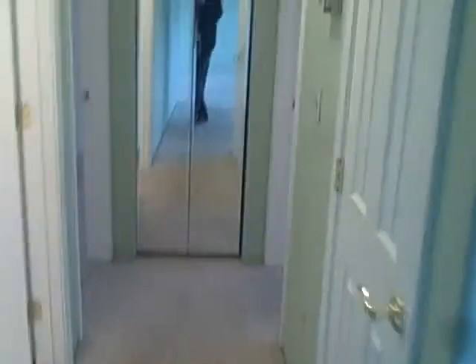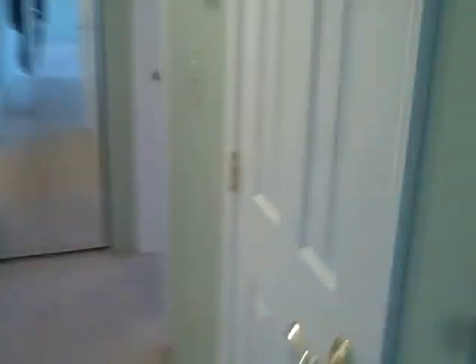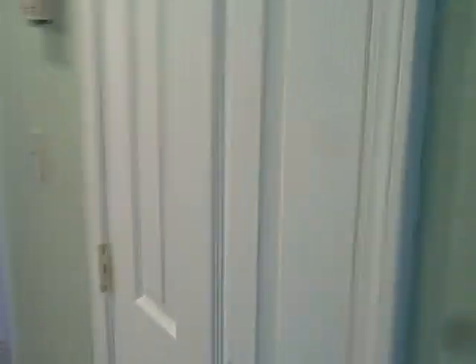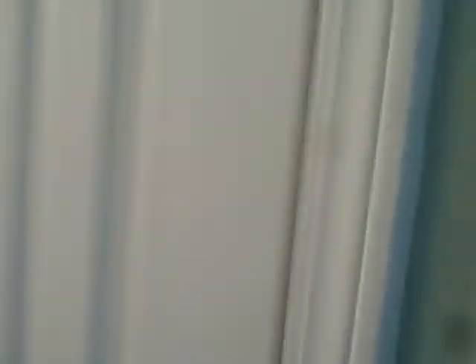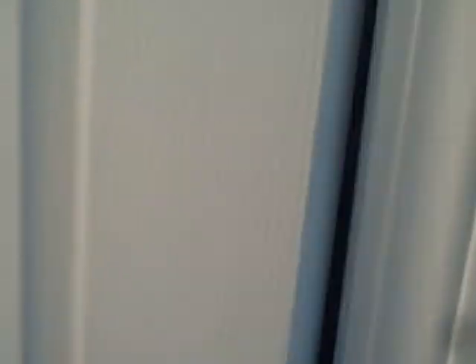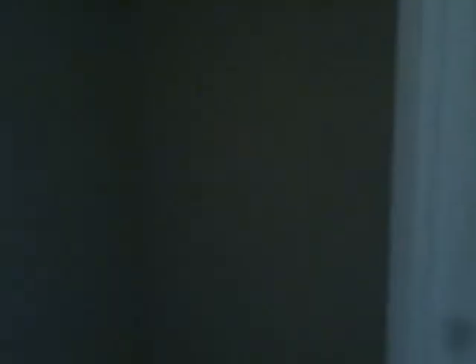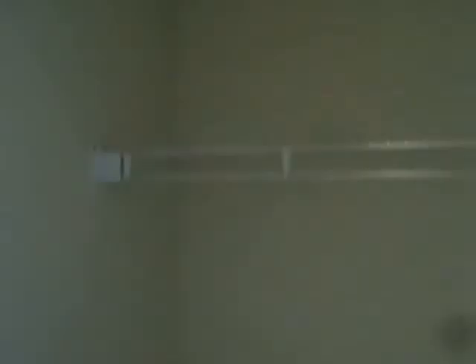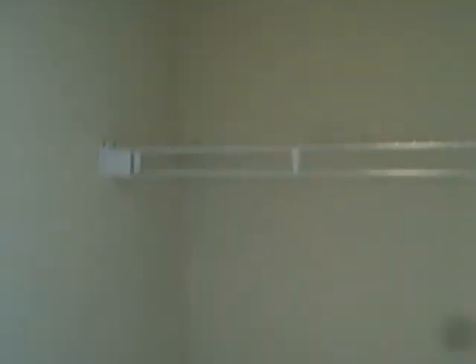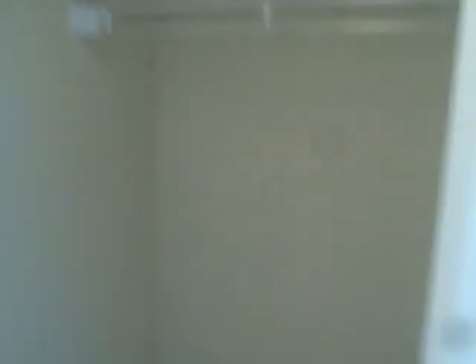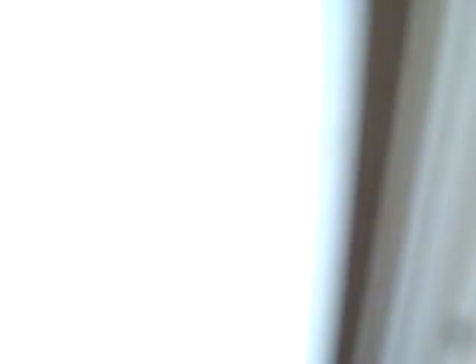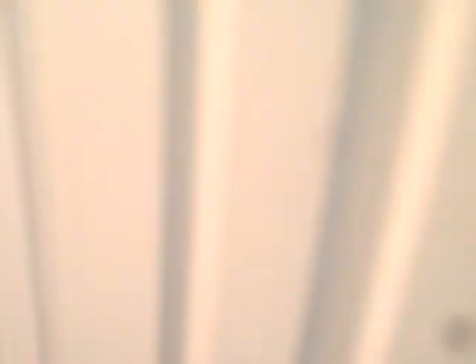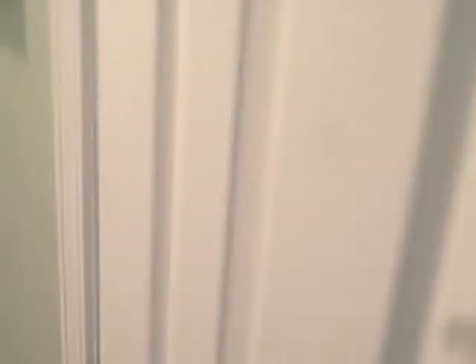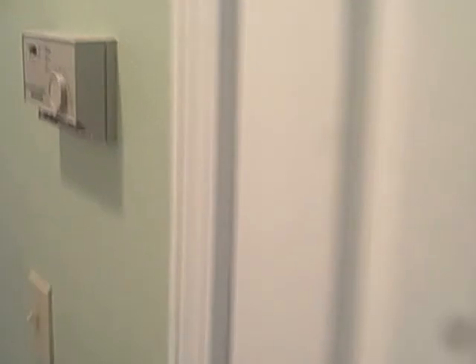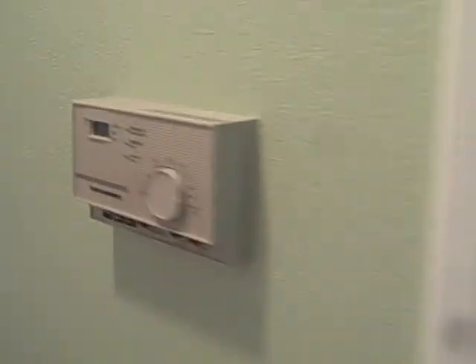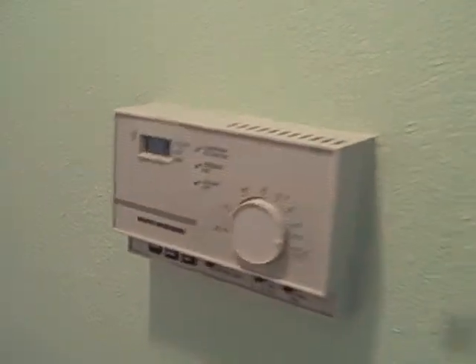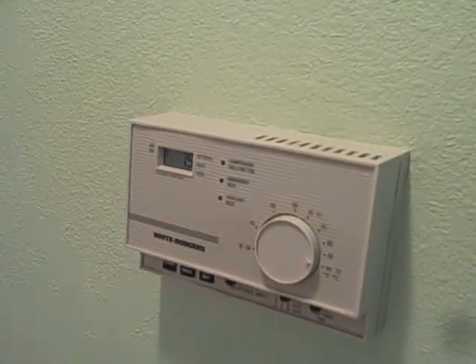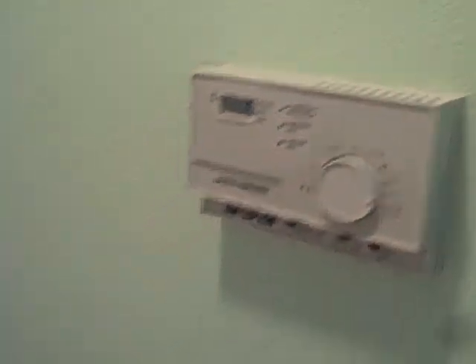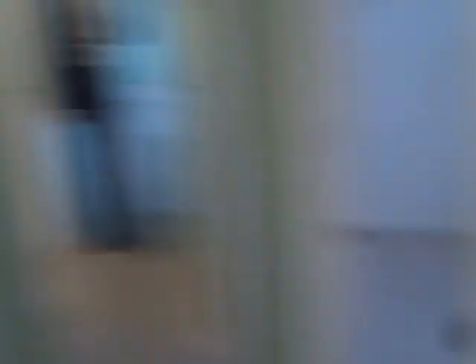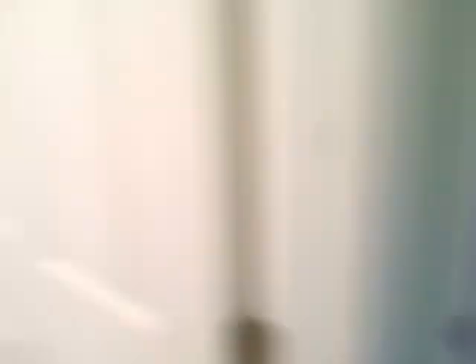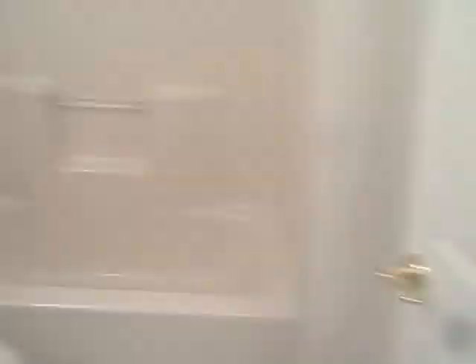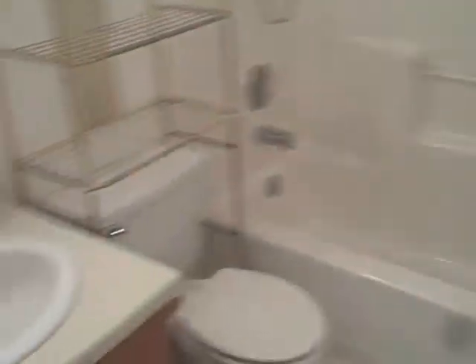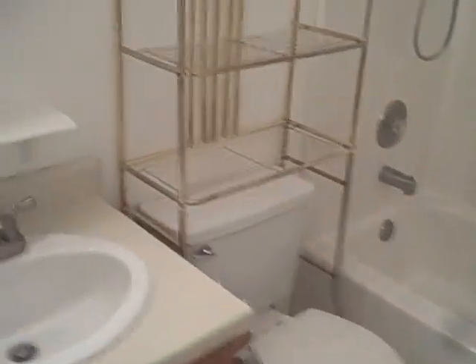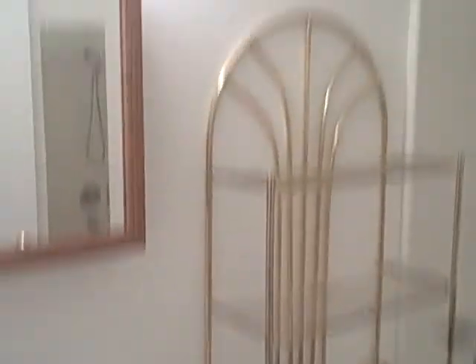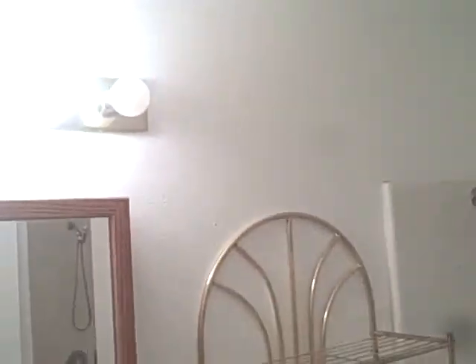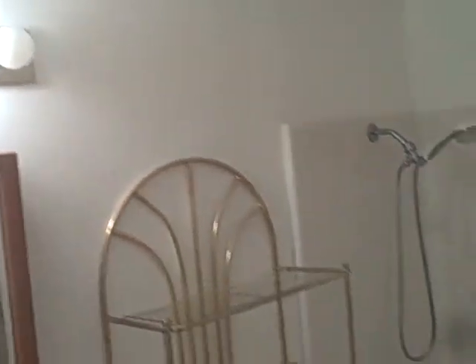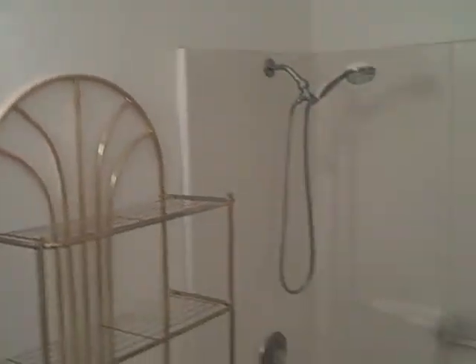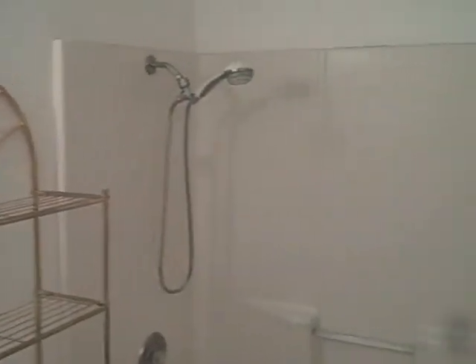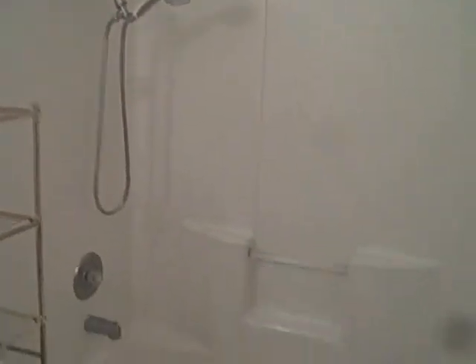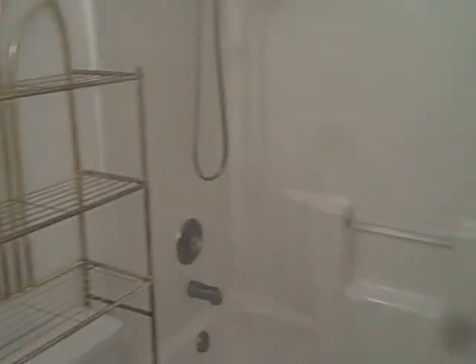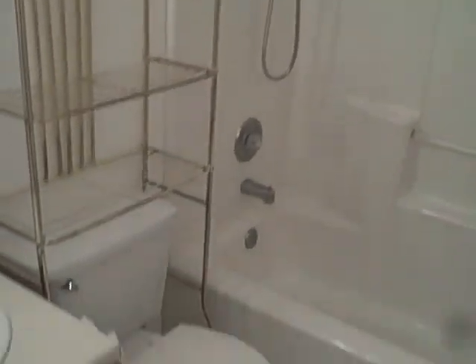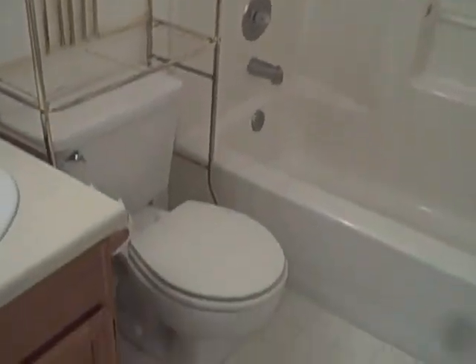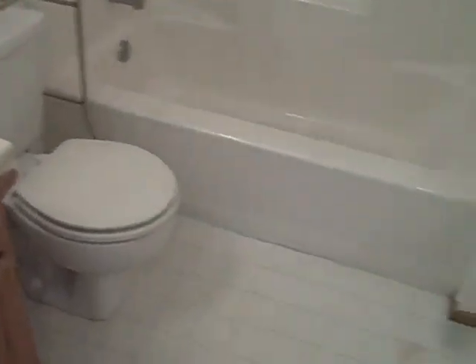Right here we have a coat closet and it's close to the entry, so that's nice. Of course, central air and heat, which is wonderful. This is the main bath — tub shower, very nice.